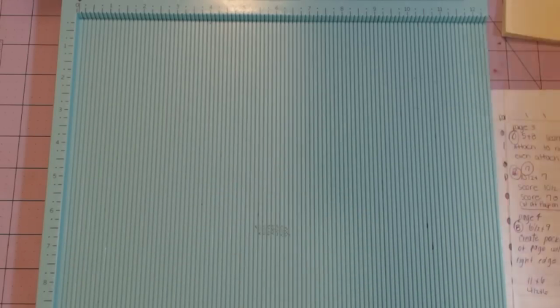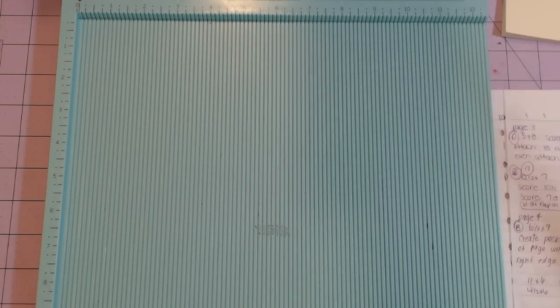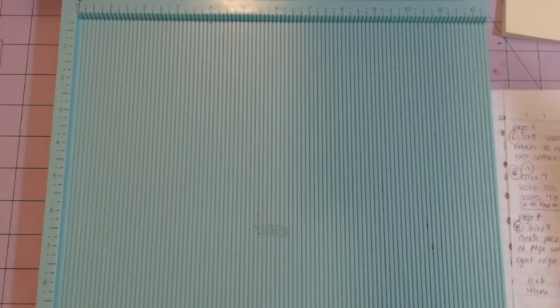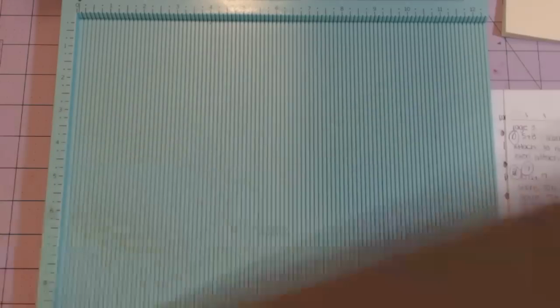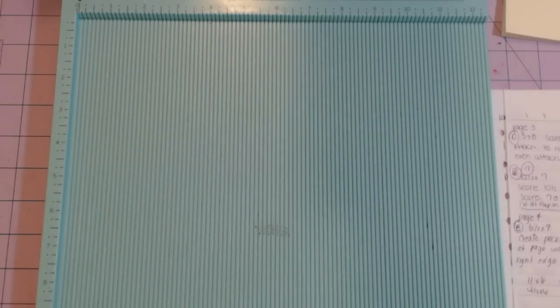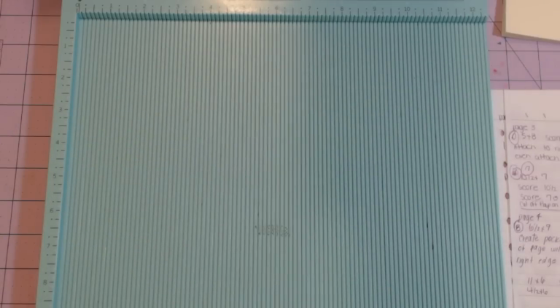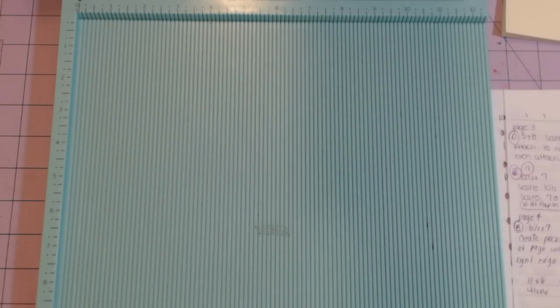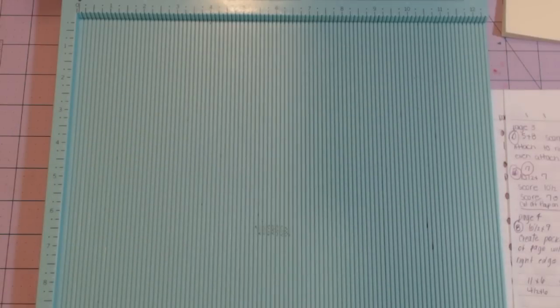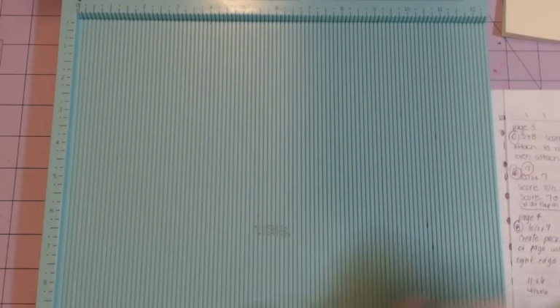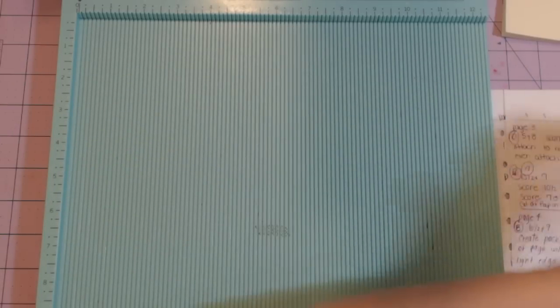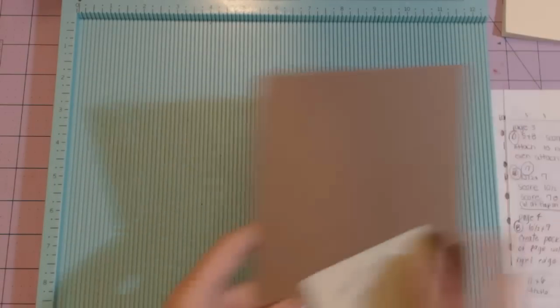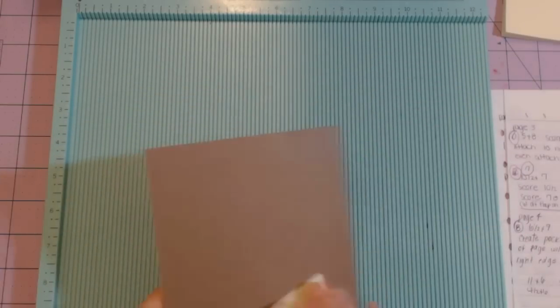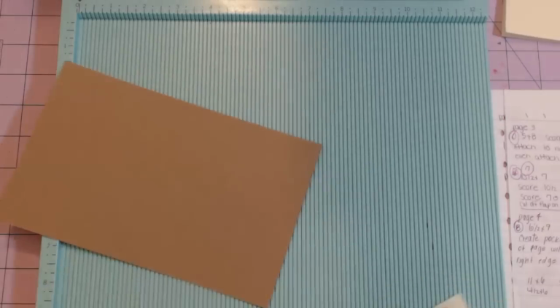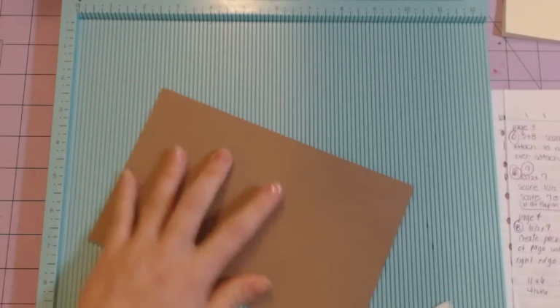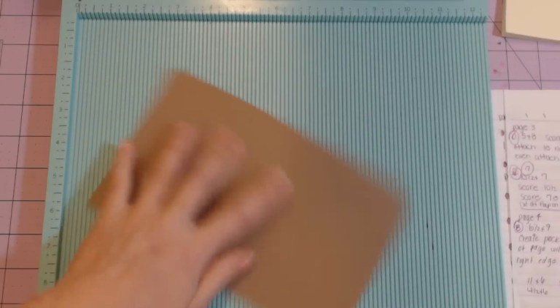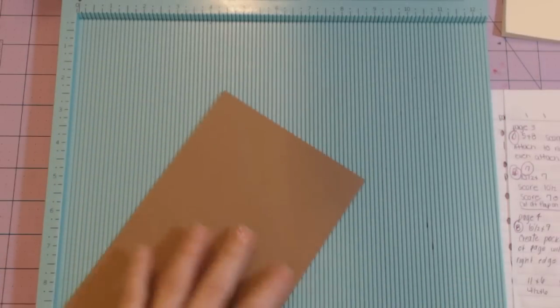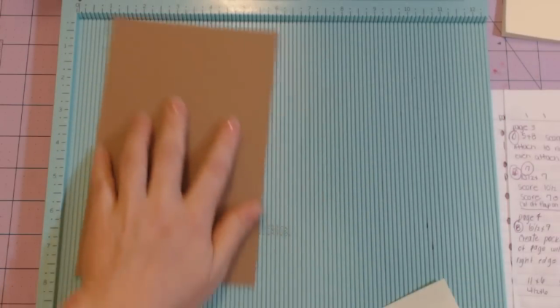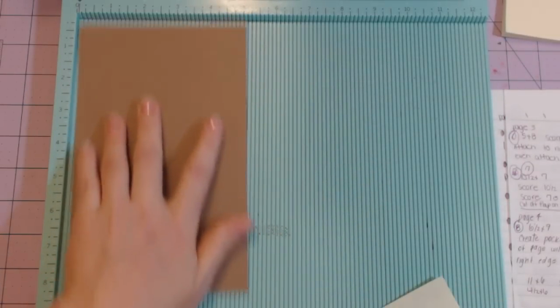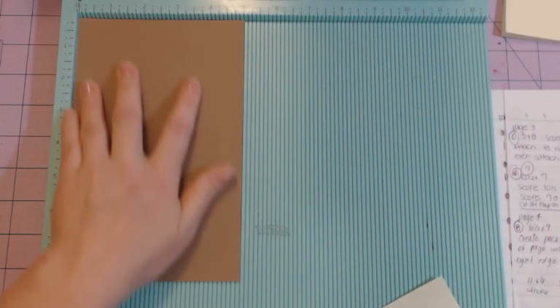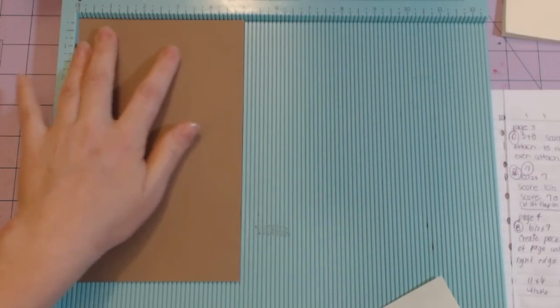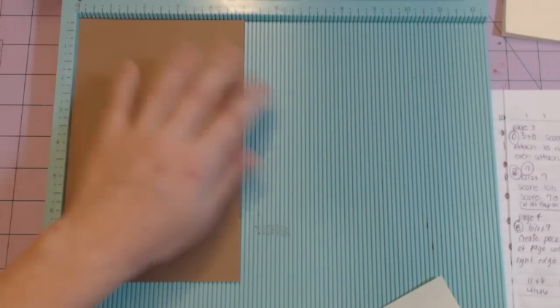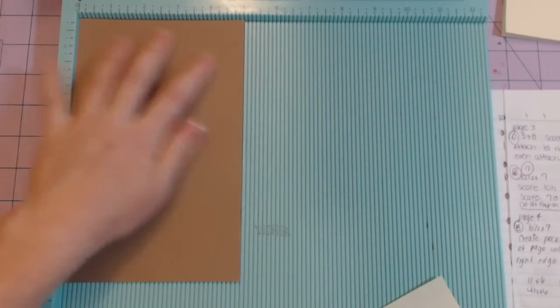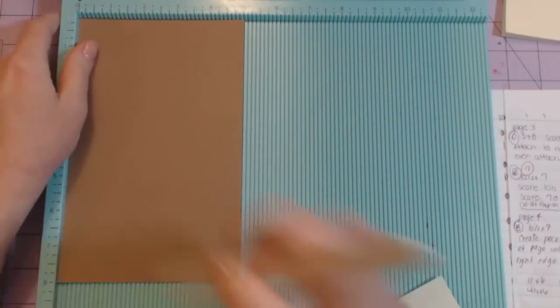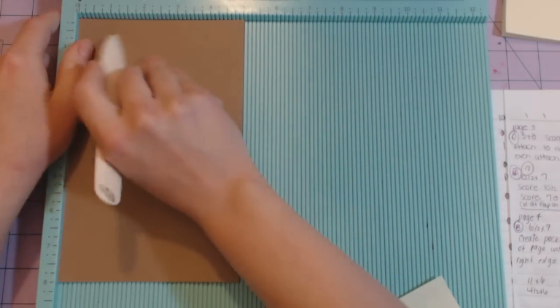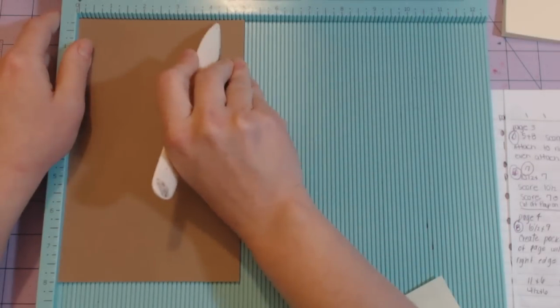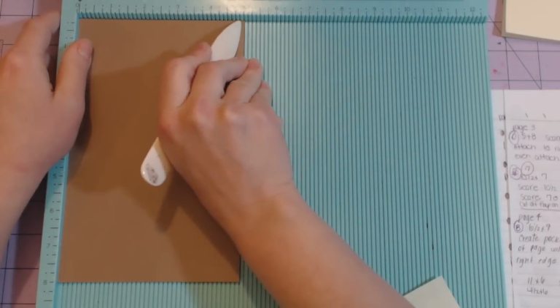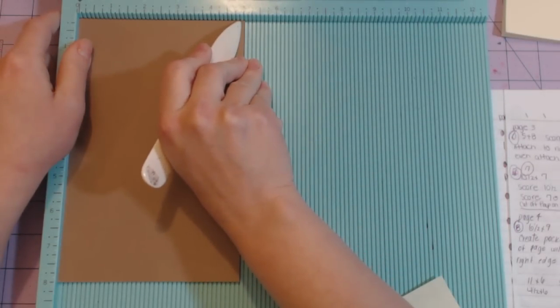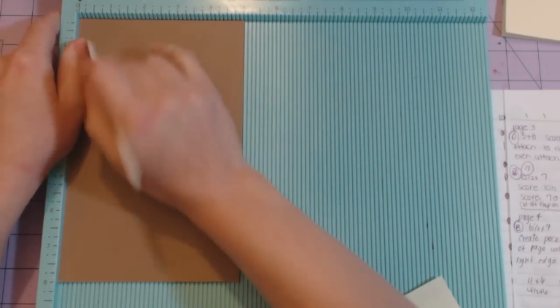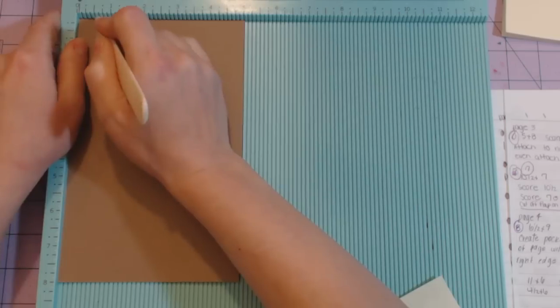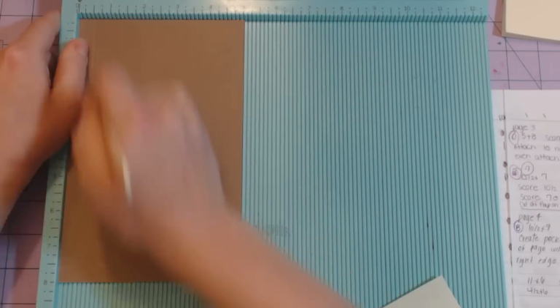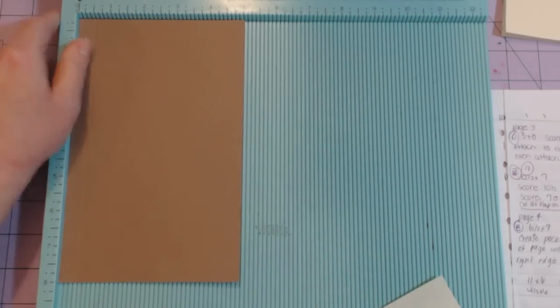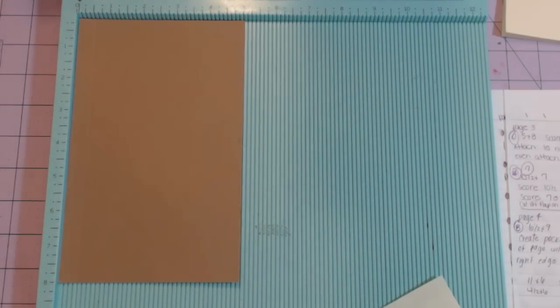The next piece is the five by eight sheet. Stick it in so that the five-inch side is at the top and score at half an inch.